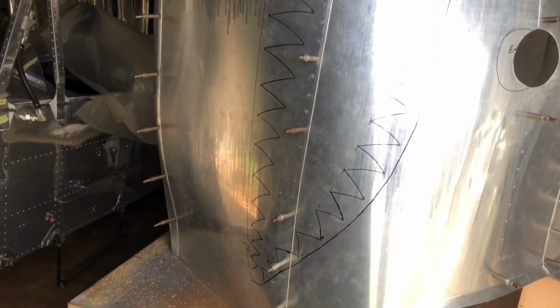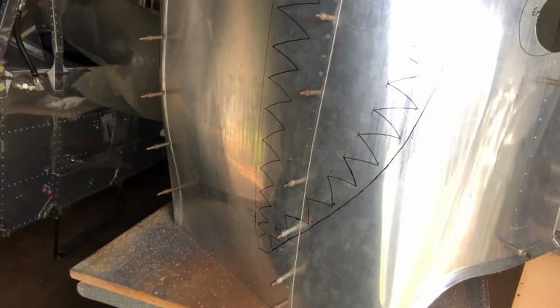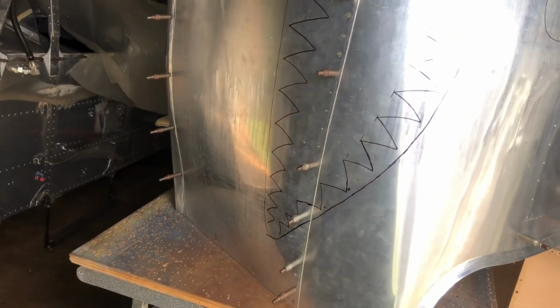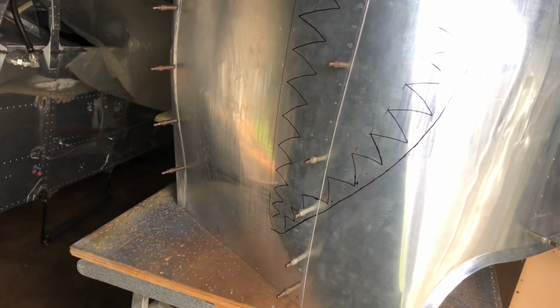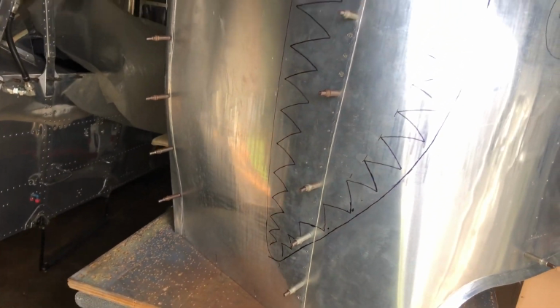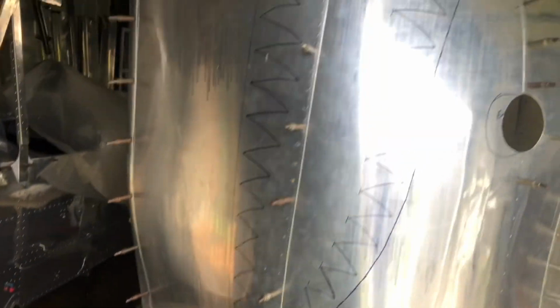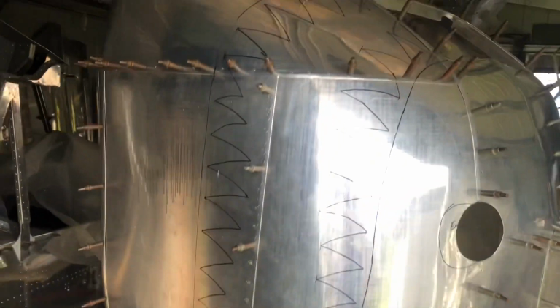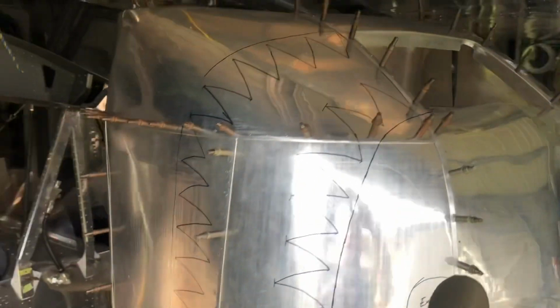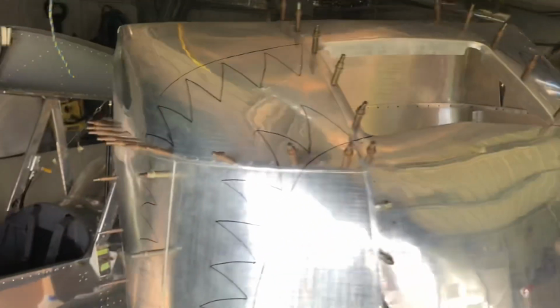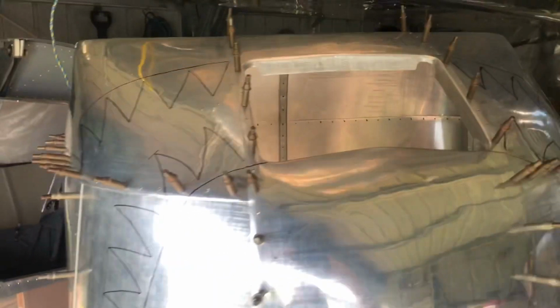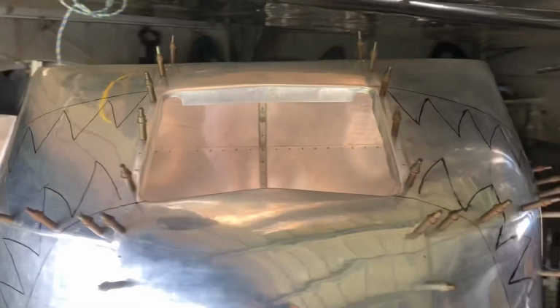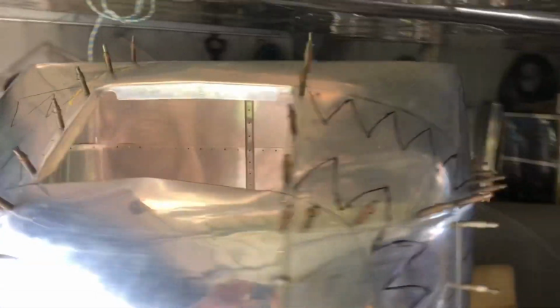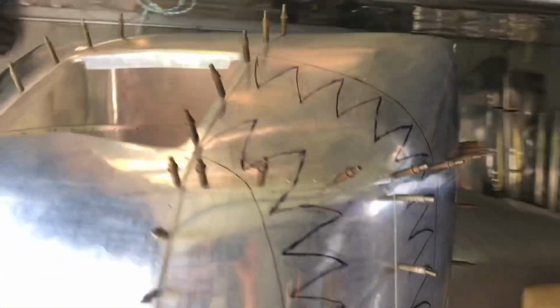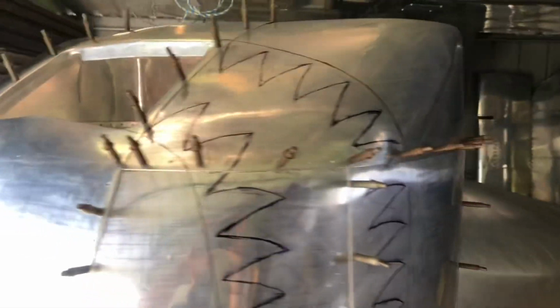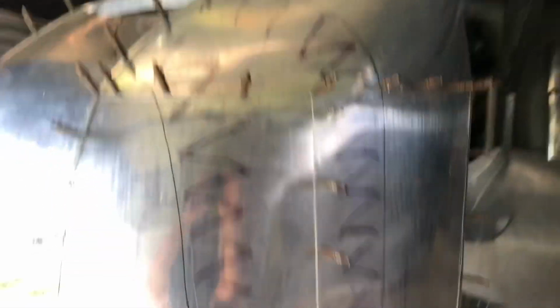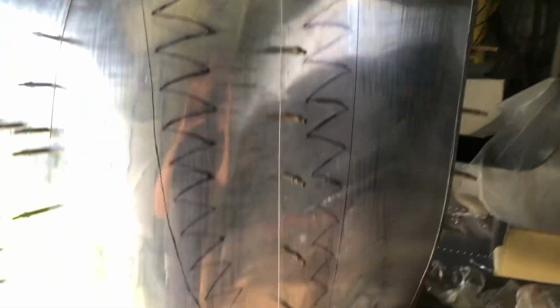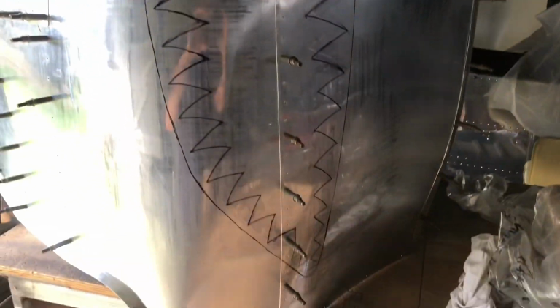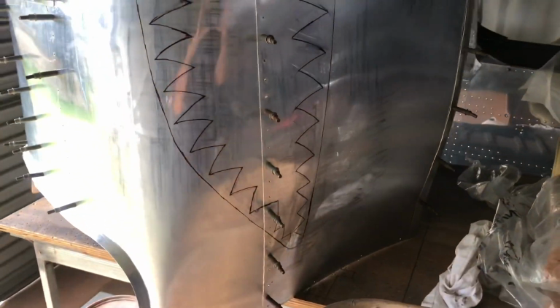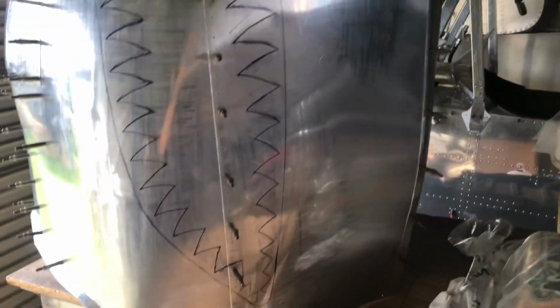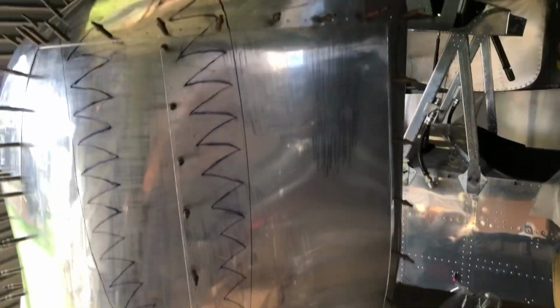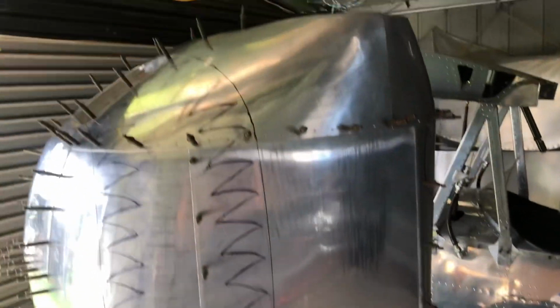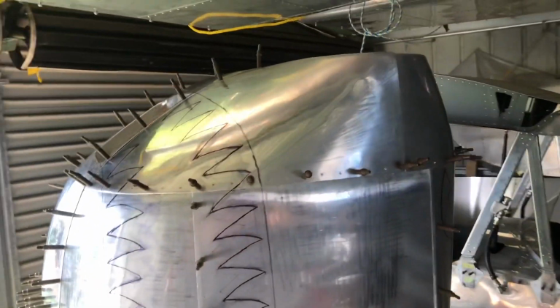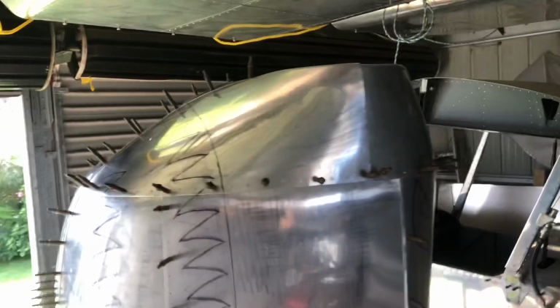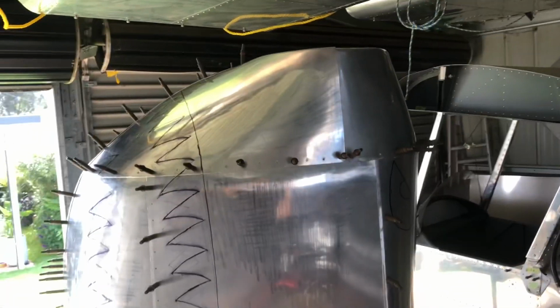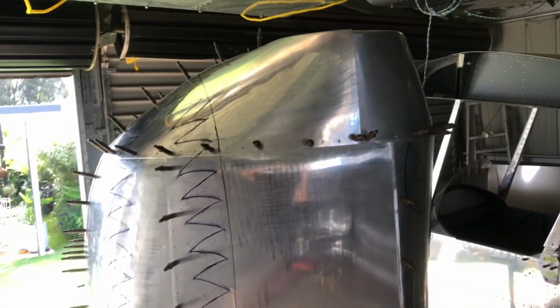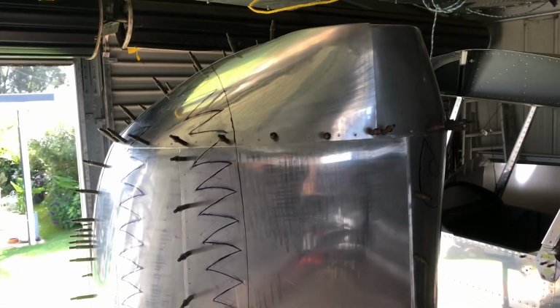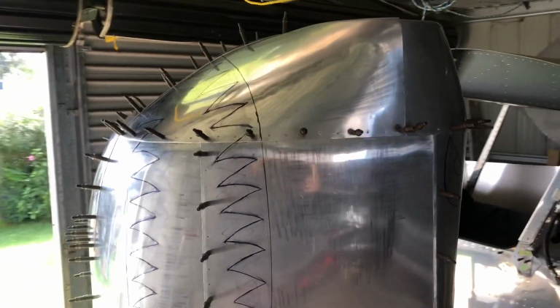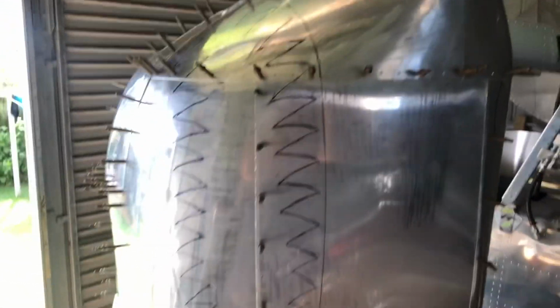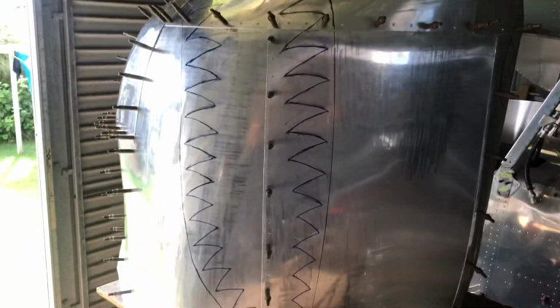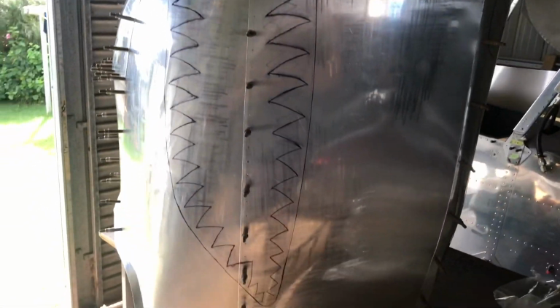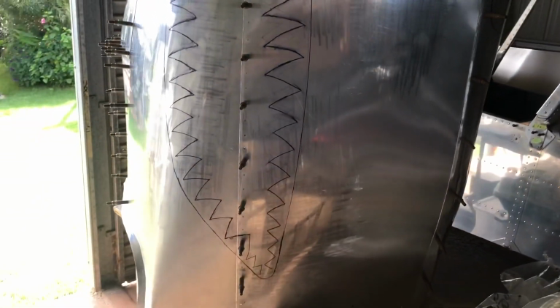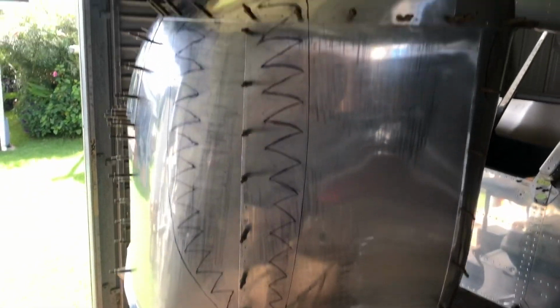Got them marked out now. Pretty happy that they're matched on both sides enough. Little anomalies here and there but that just adds to the character. I reckon that should look sweet.